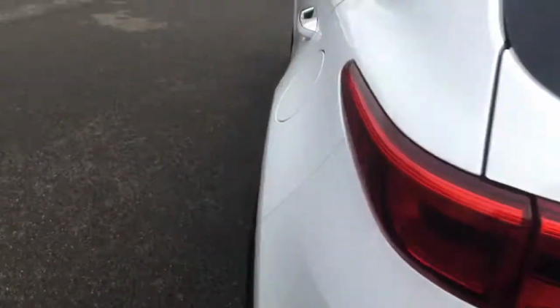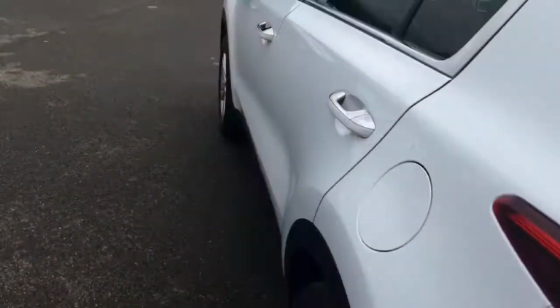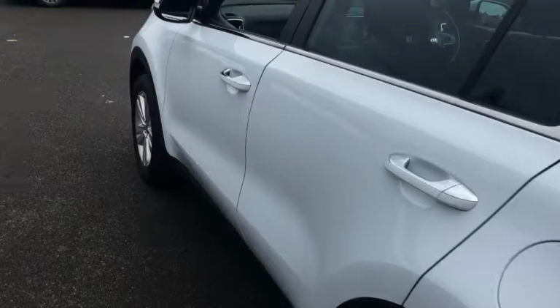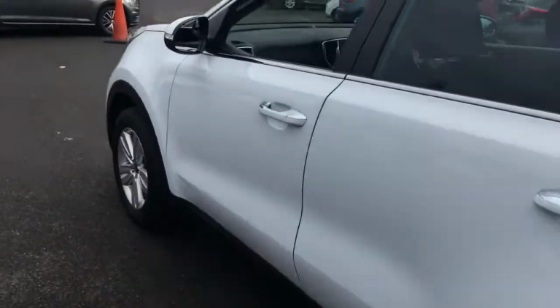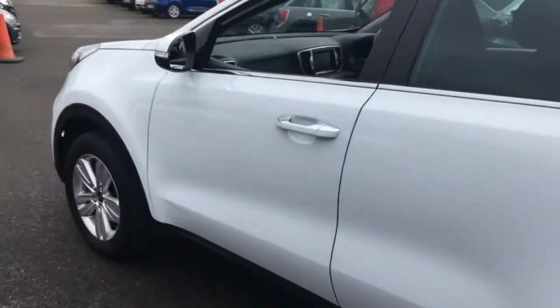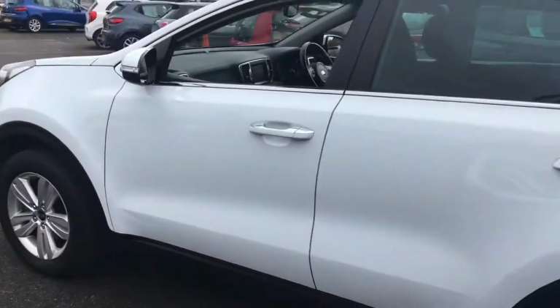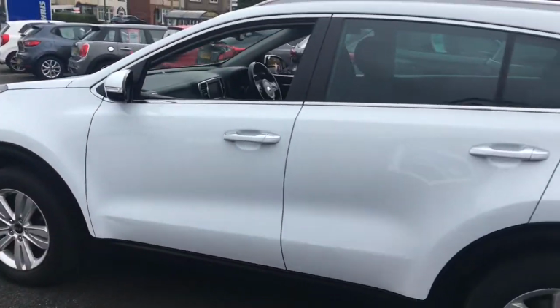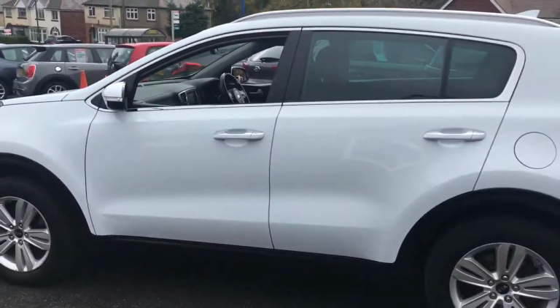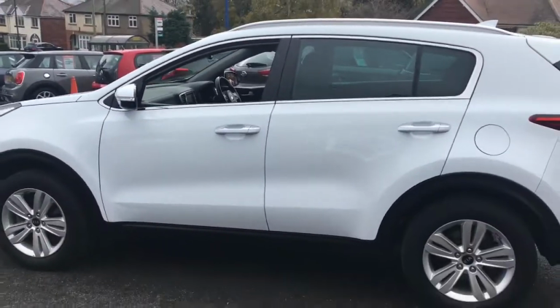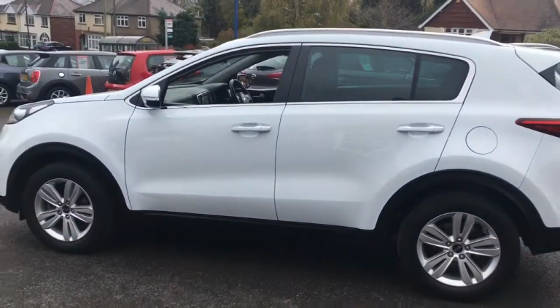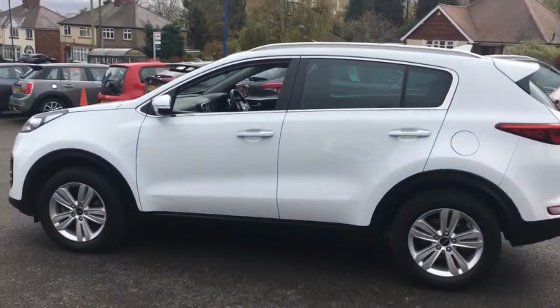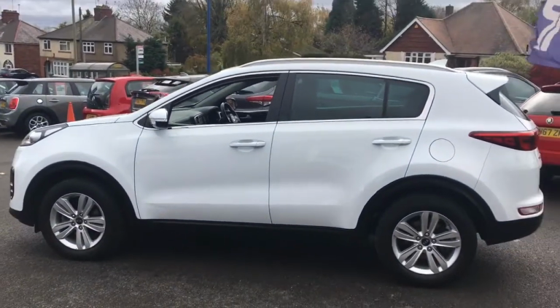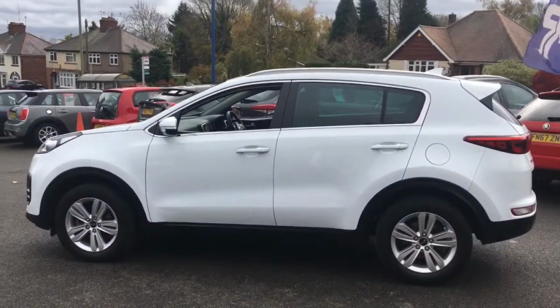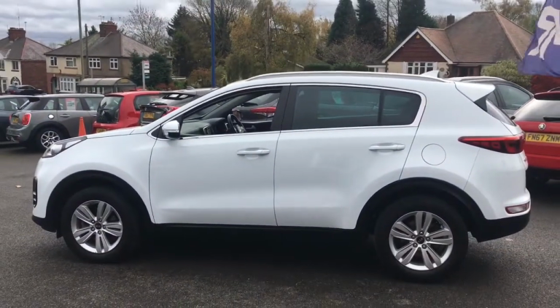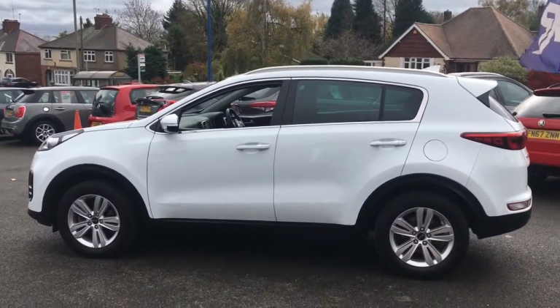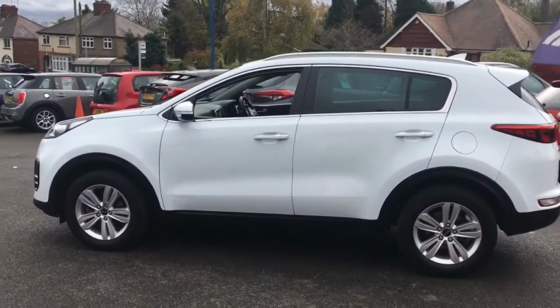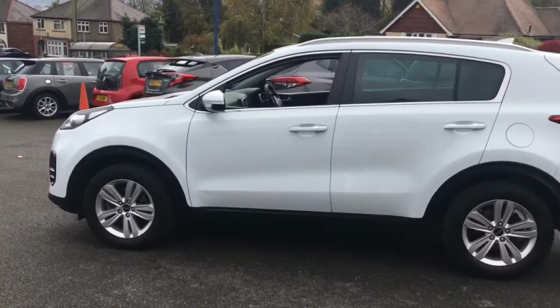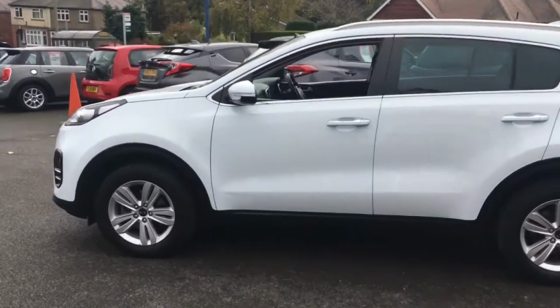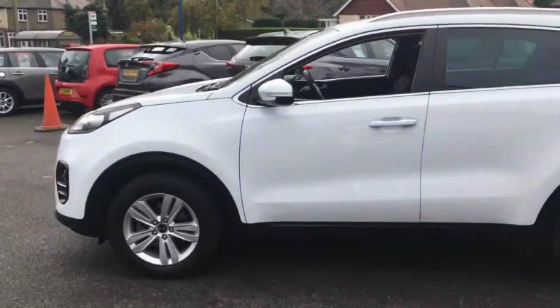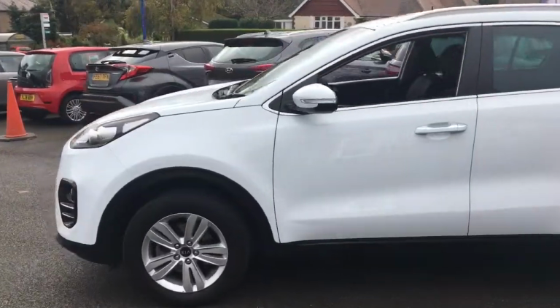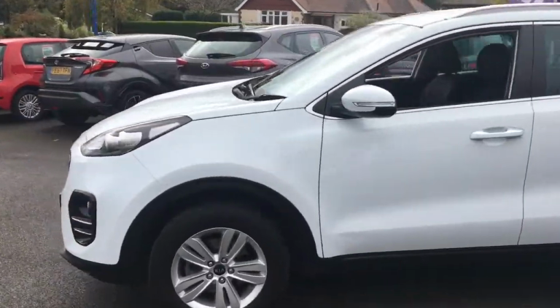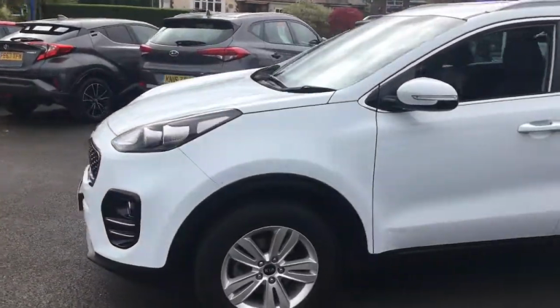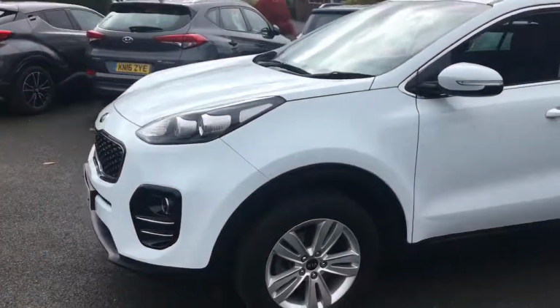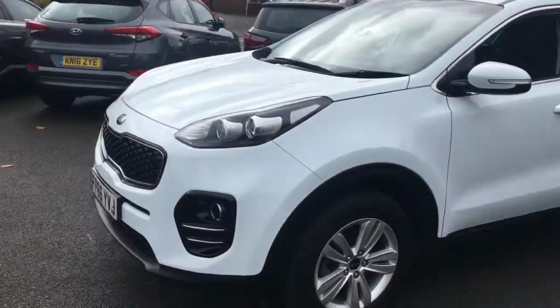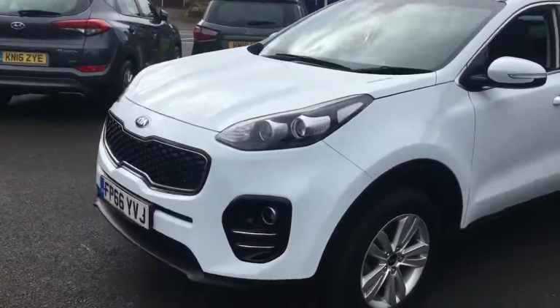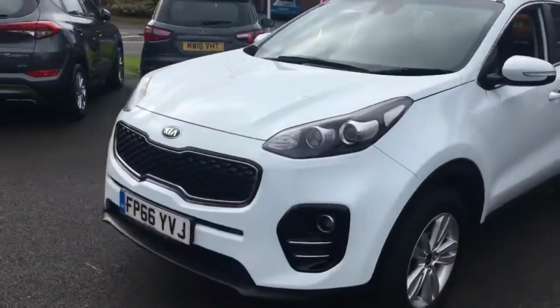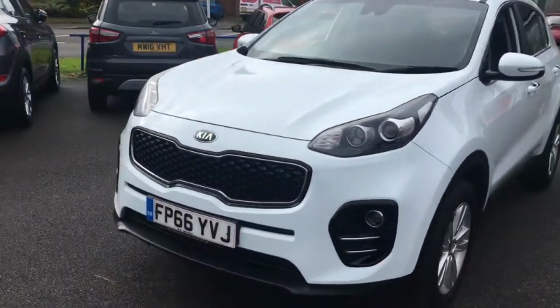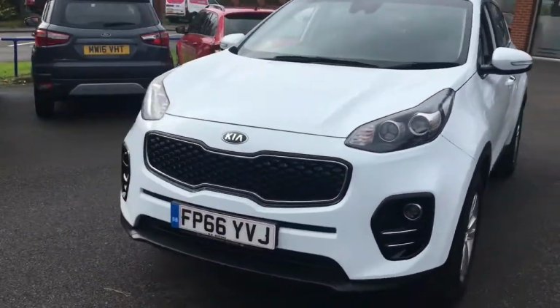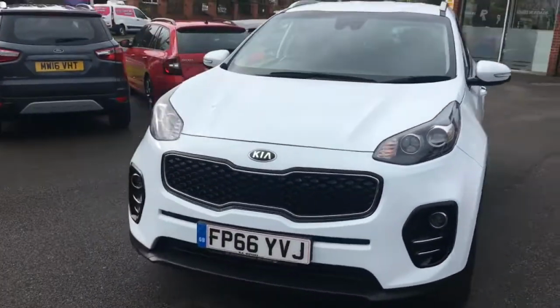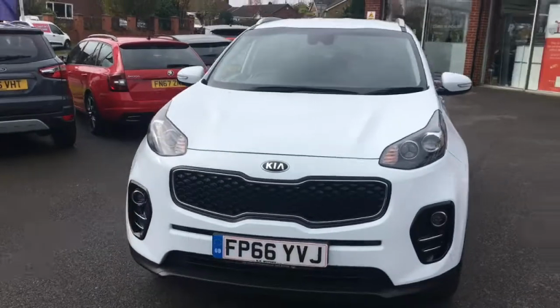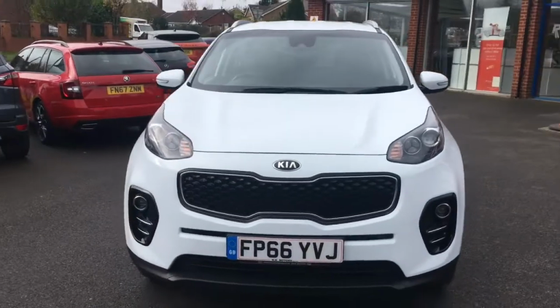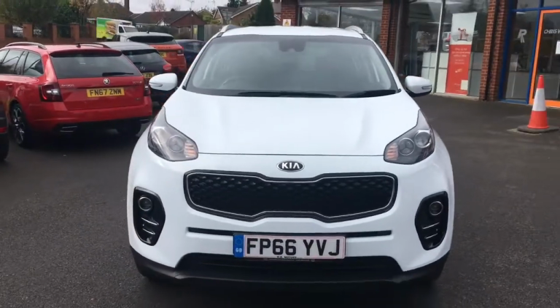Coming round to the side, you can see the shape of it — it's a modern looking SUV body shape with some great lines and curves. And coming round to the front, it looks great from that angle too.